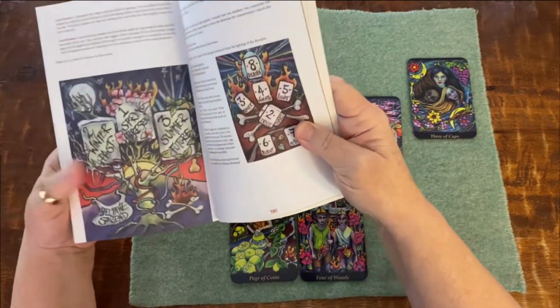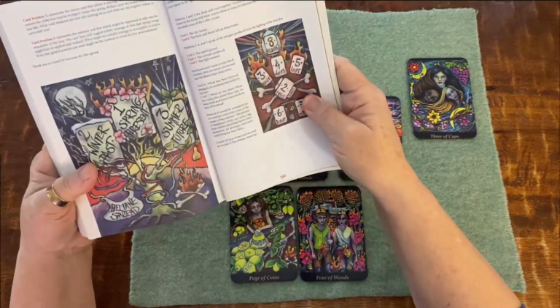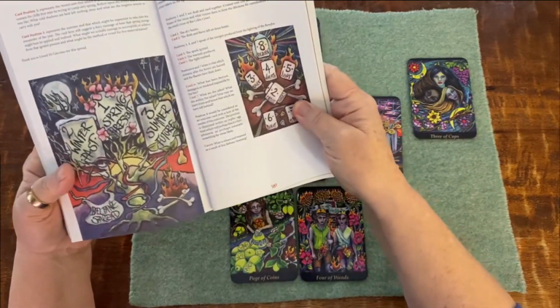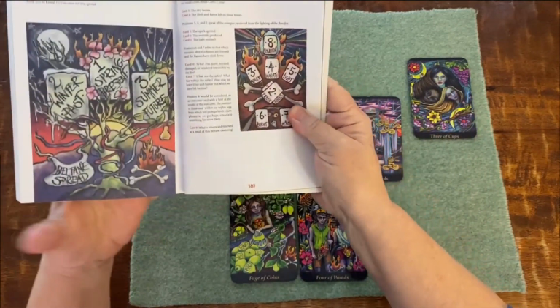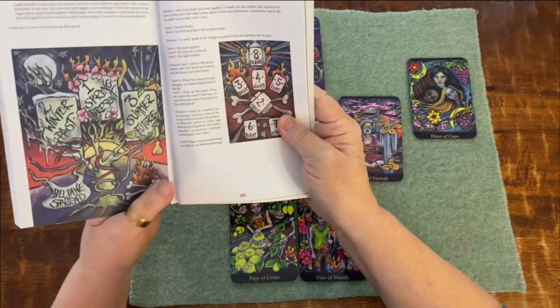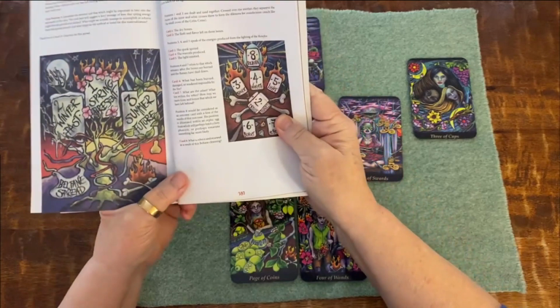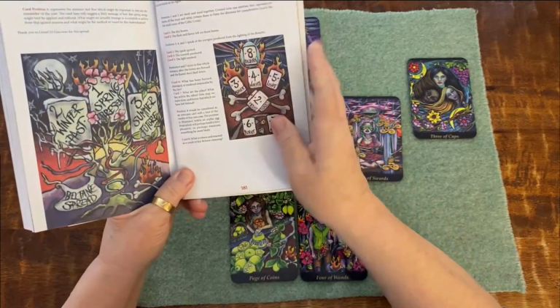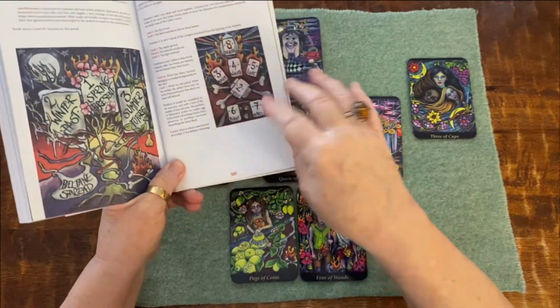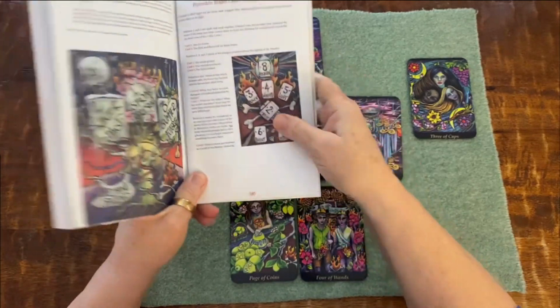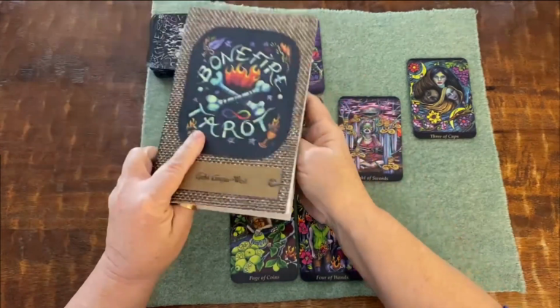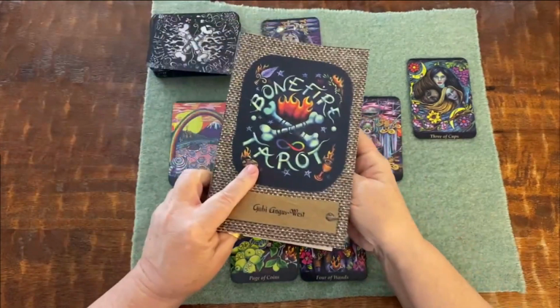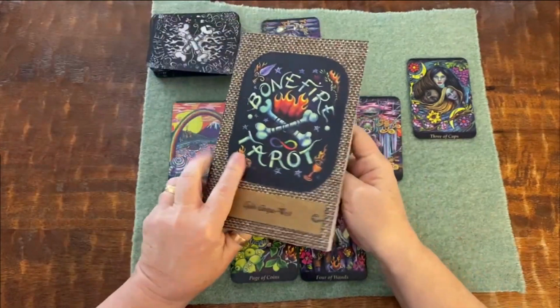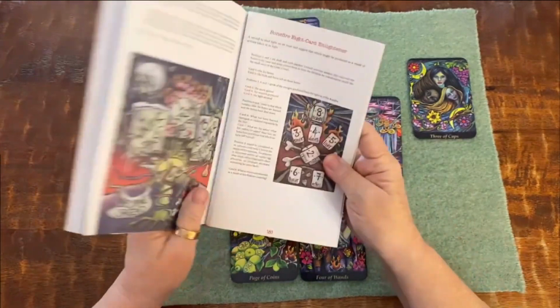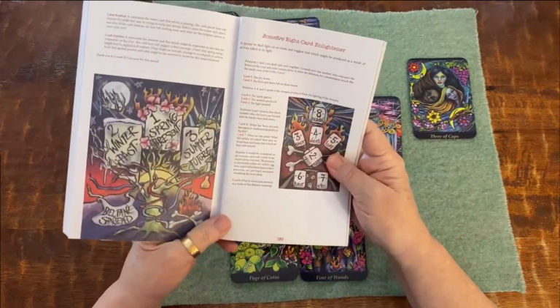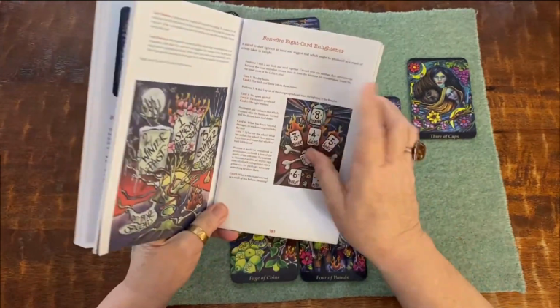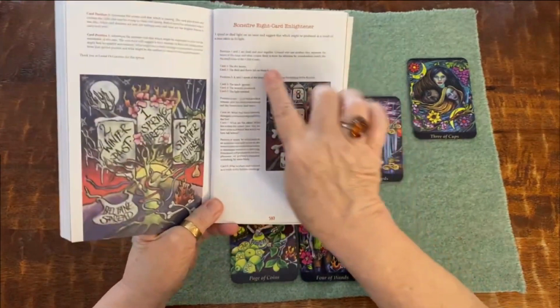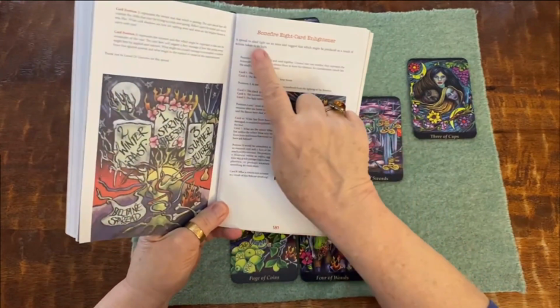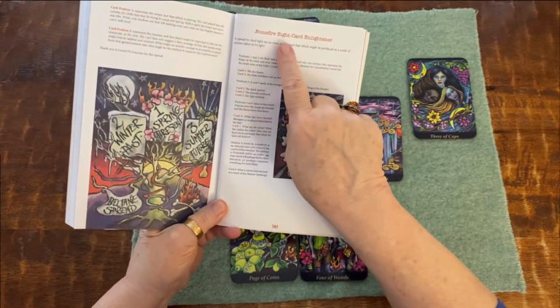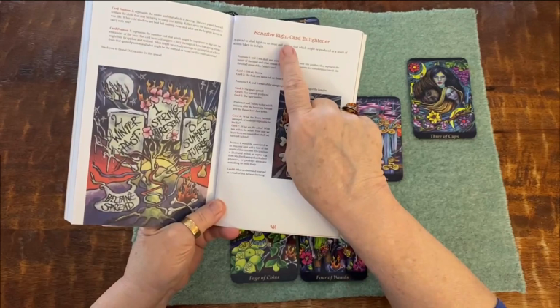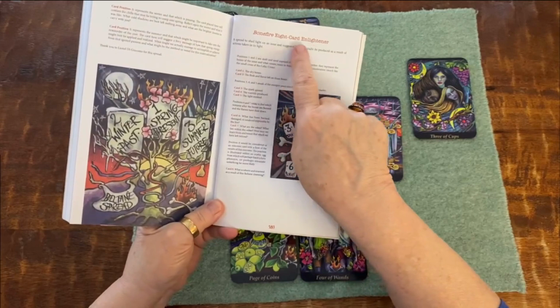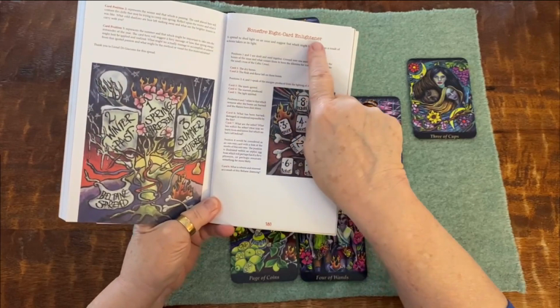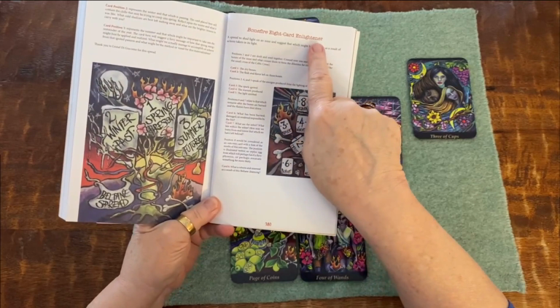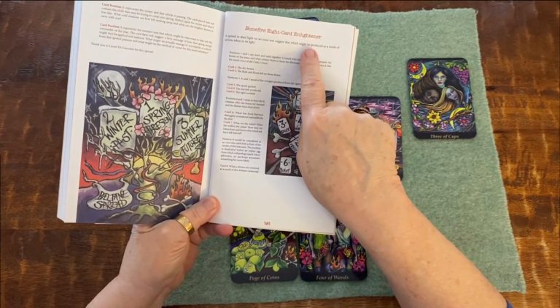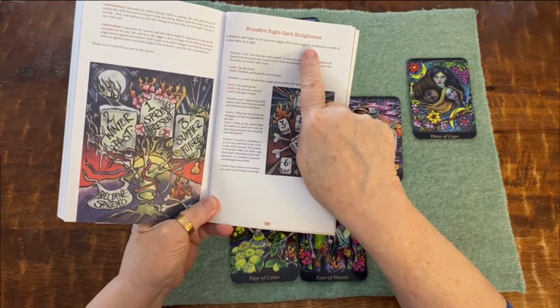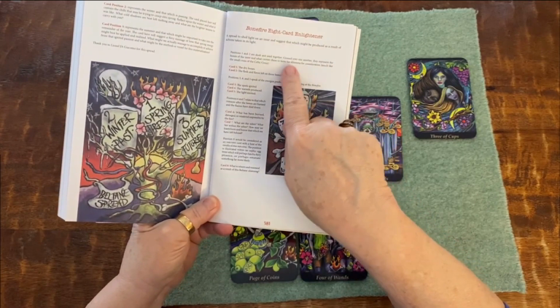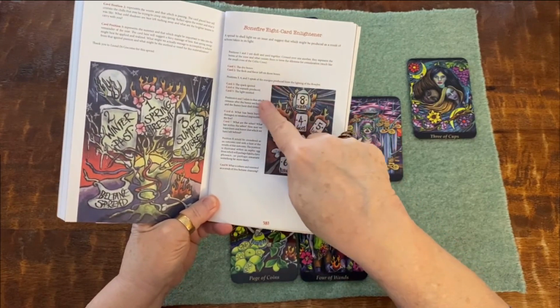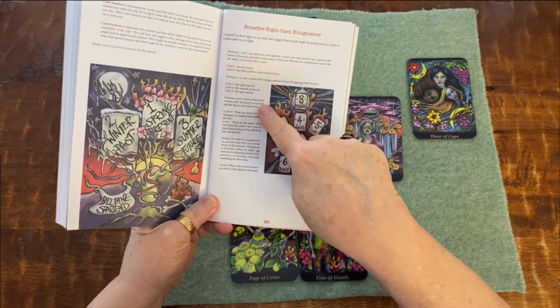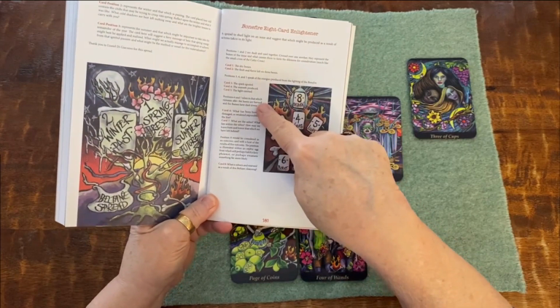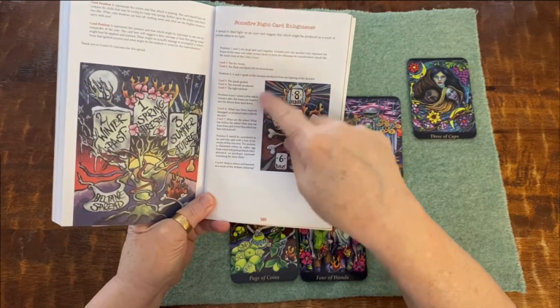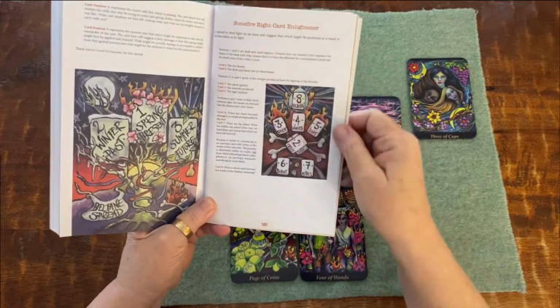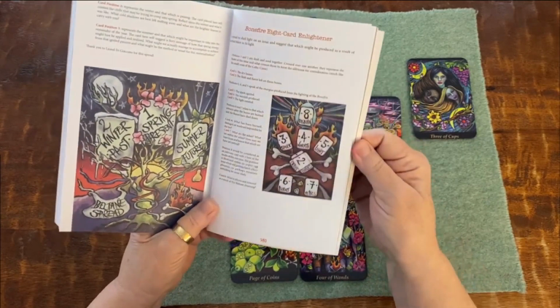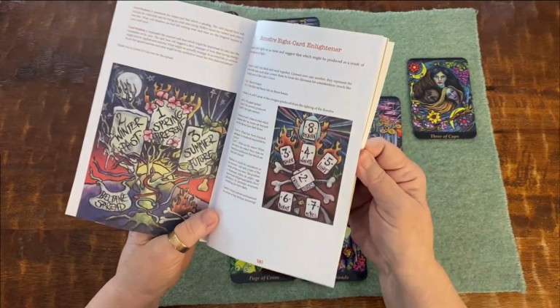This one reading she has at the back of her book is called the Bonfire Eight Card and Lightener spread.